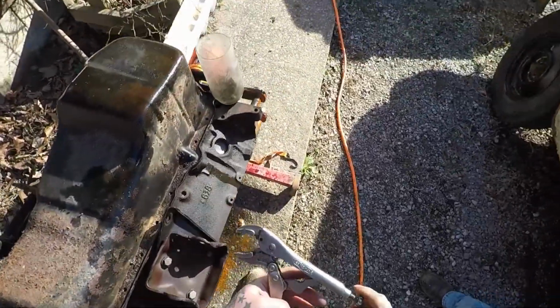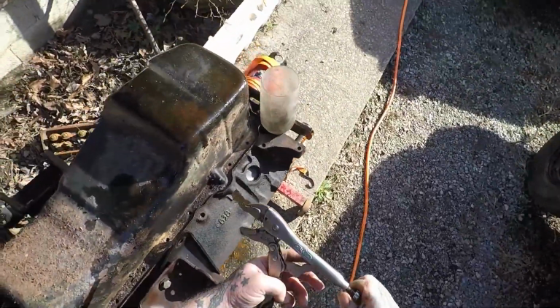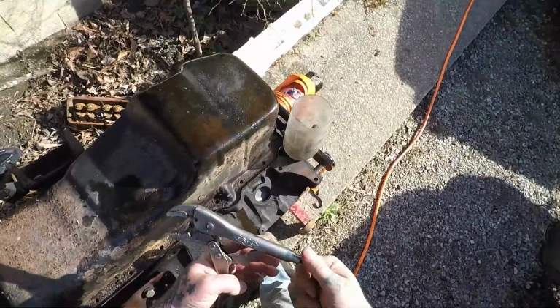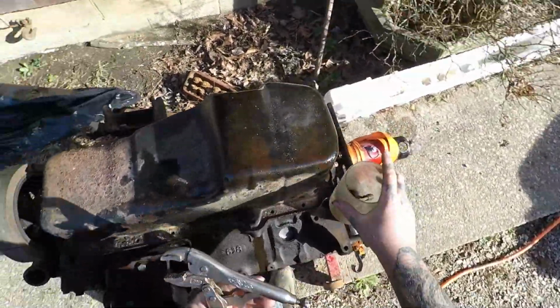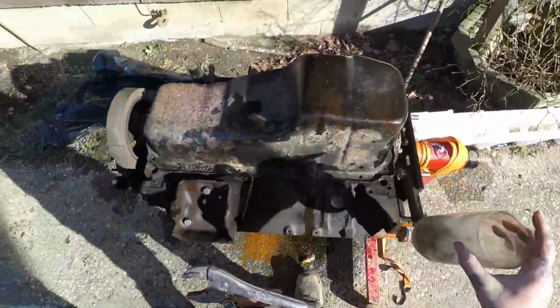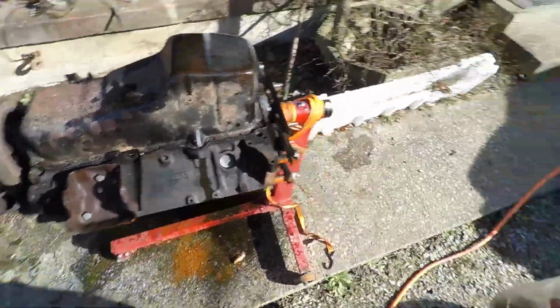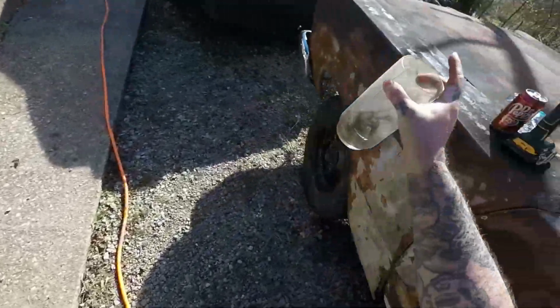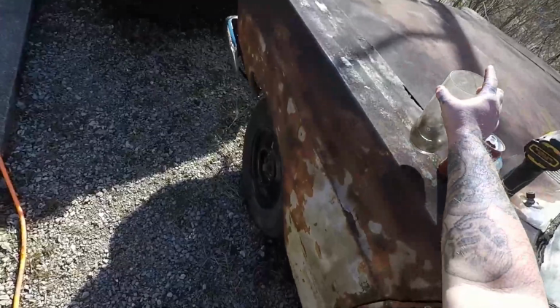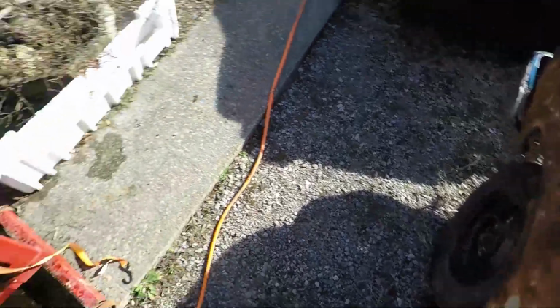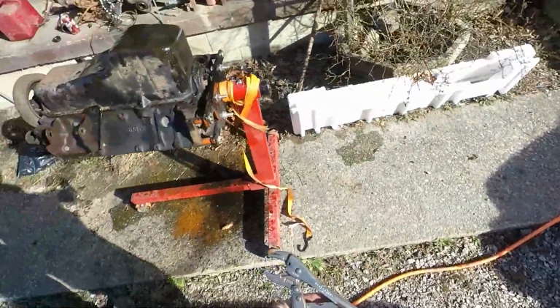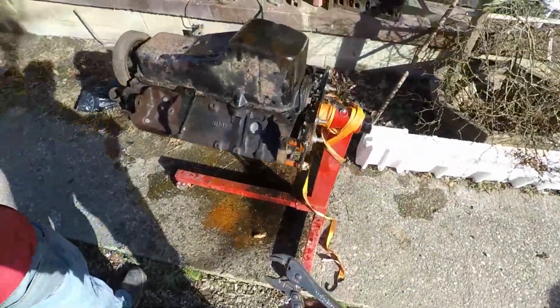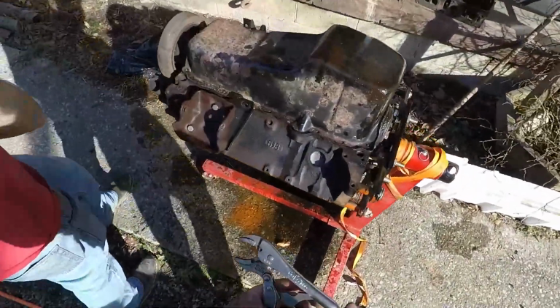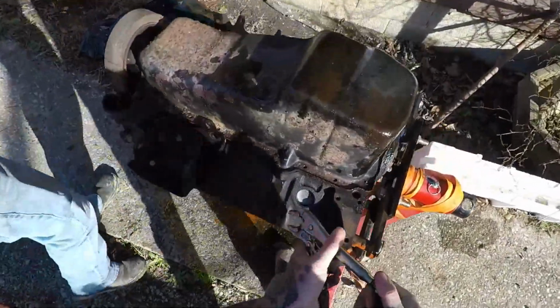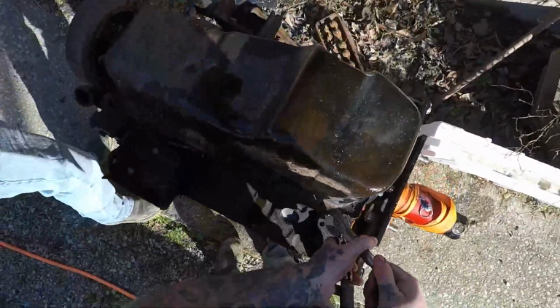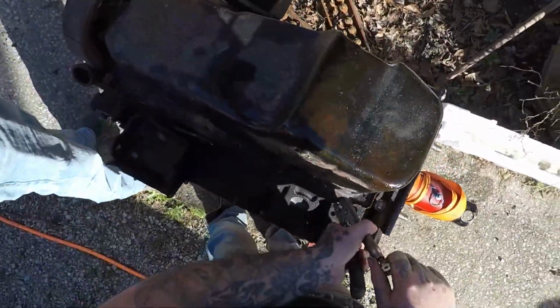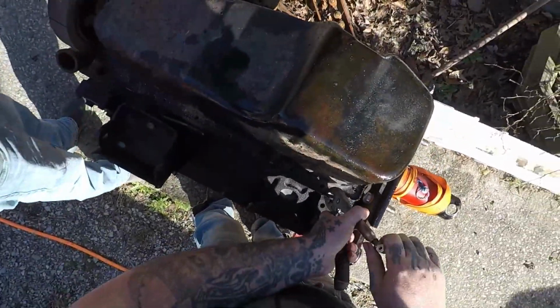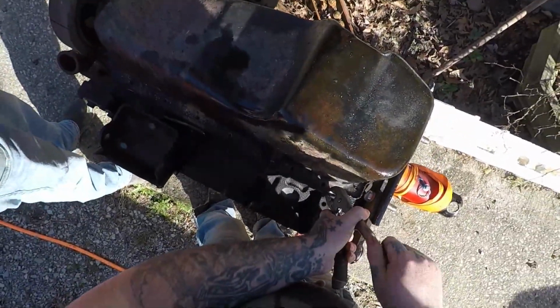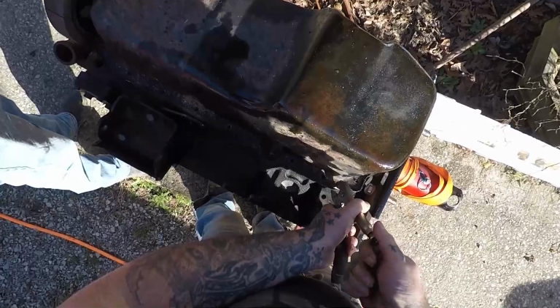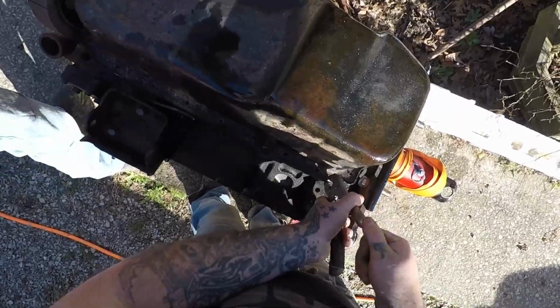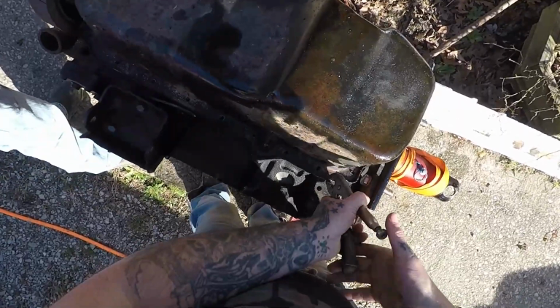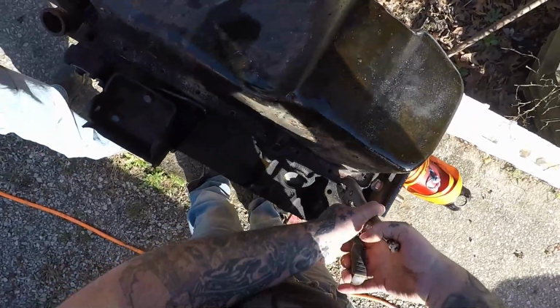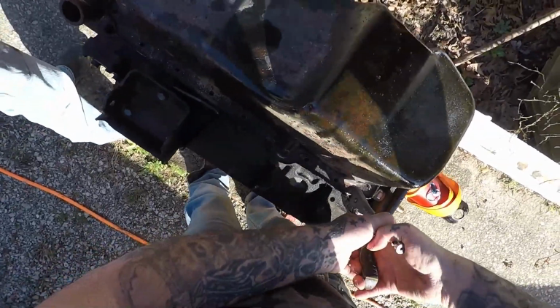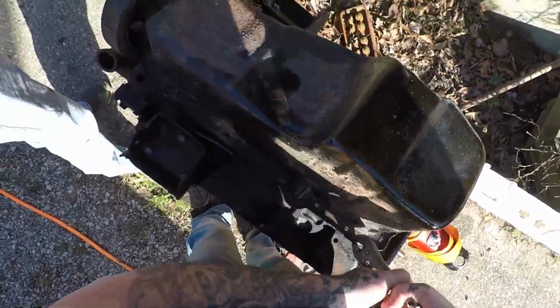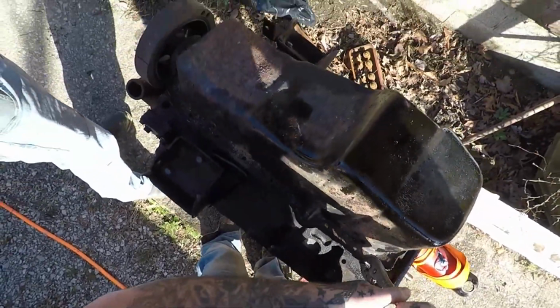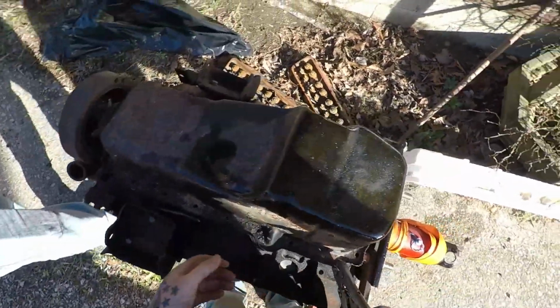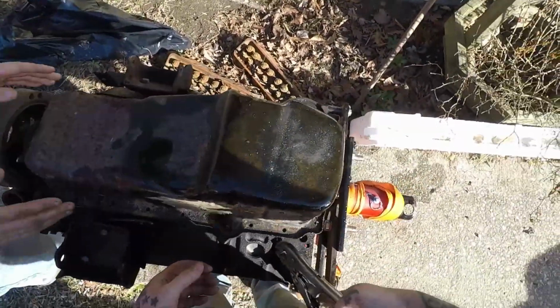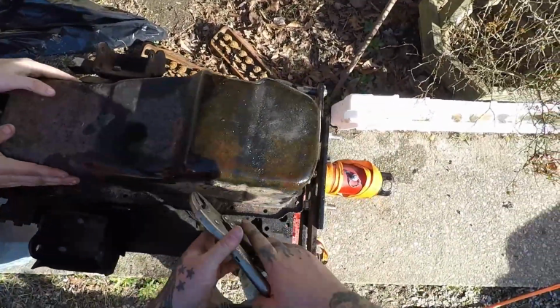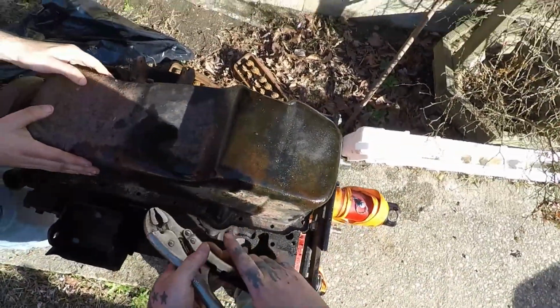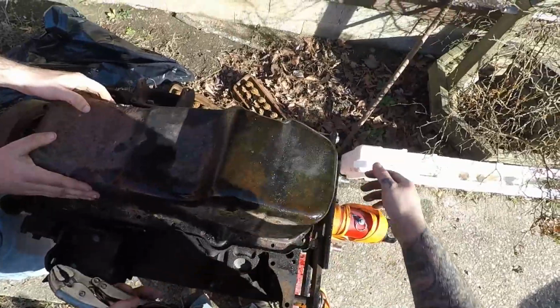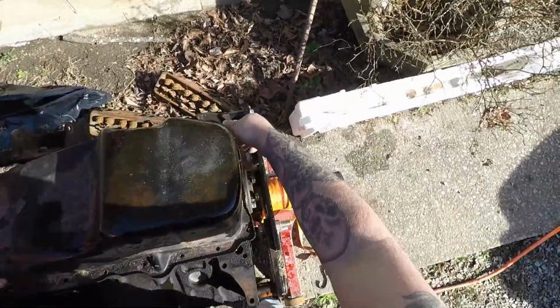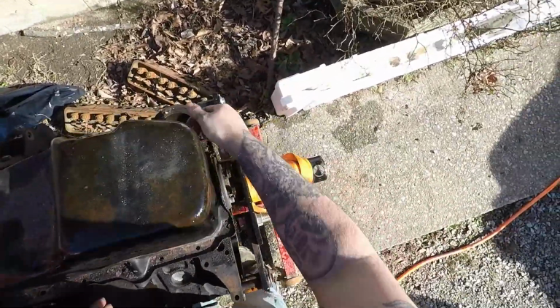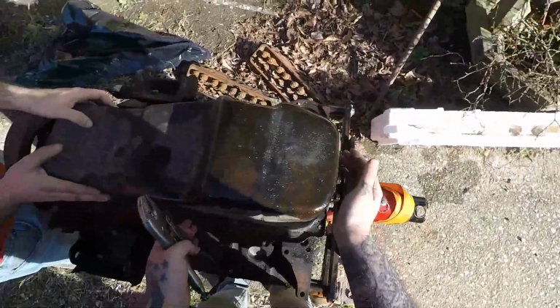You can get aluminum pans pretty cheap for any small block Chevy. That's the reason Chevy went to aluminum, you know. Then you can take and set the oil pan to the side.